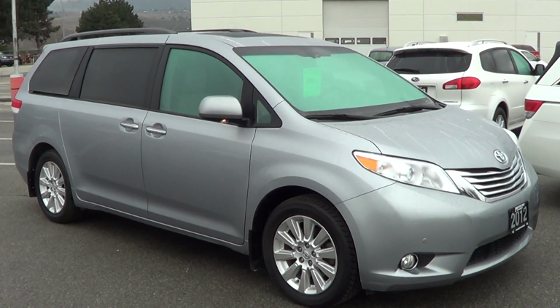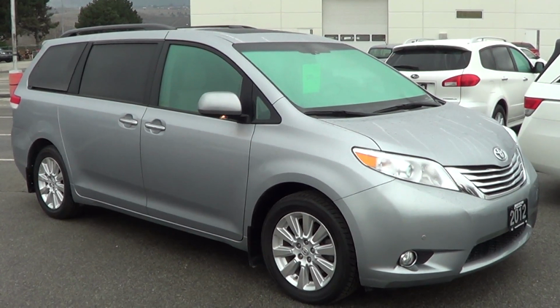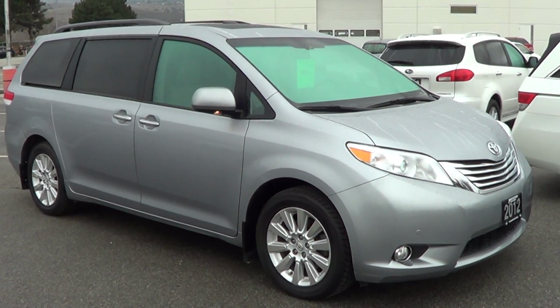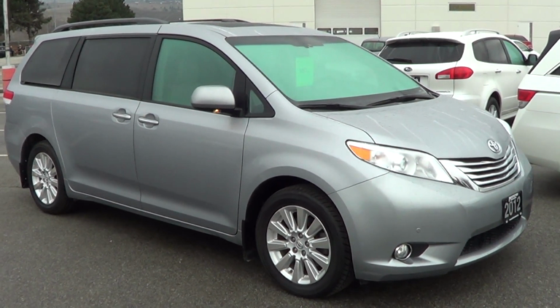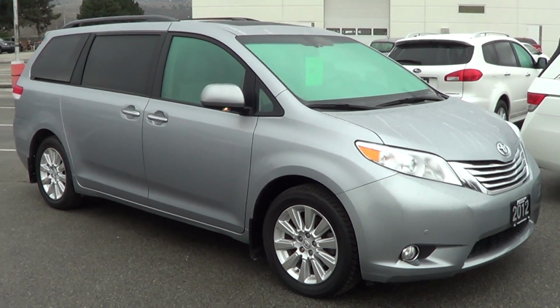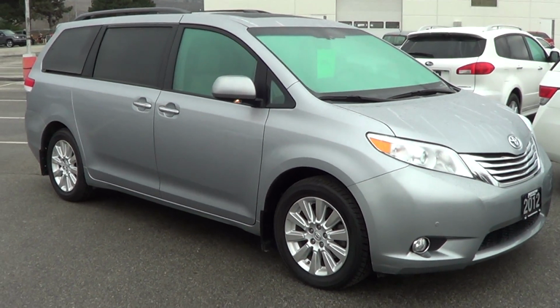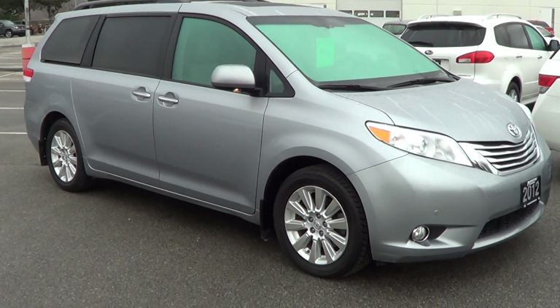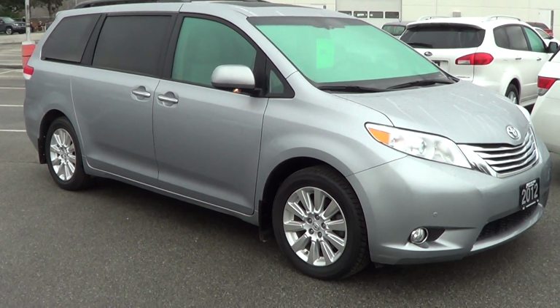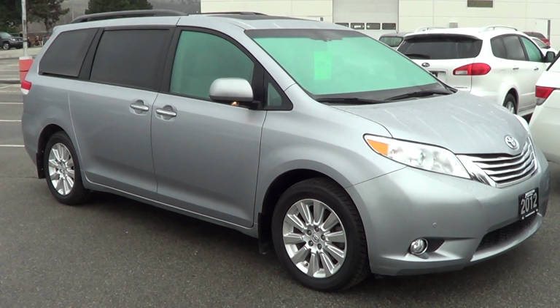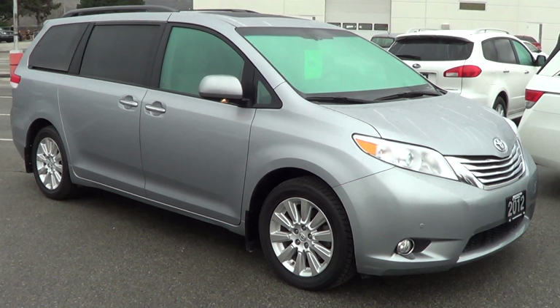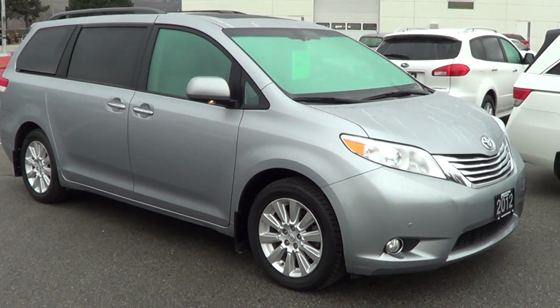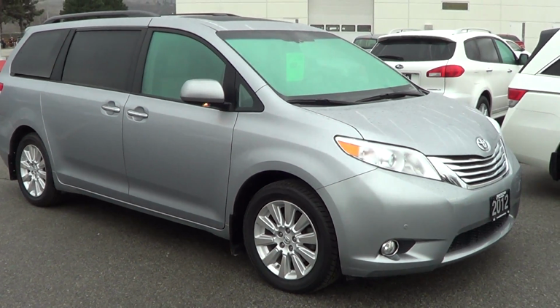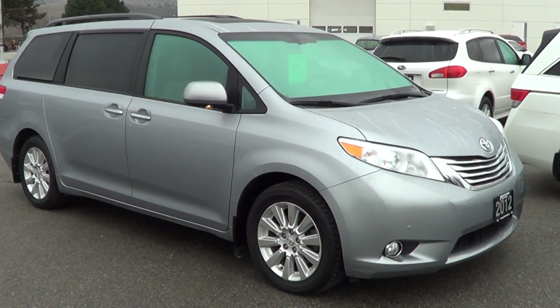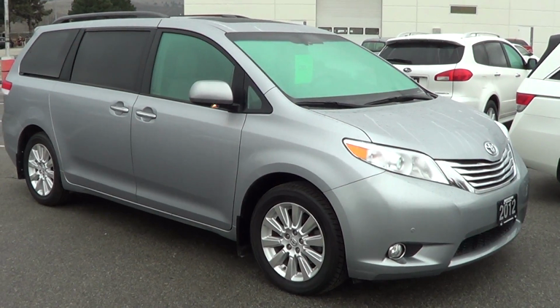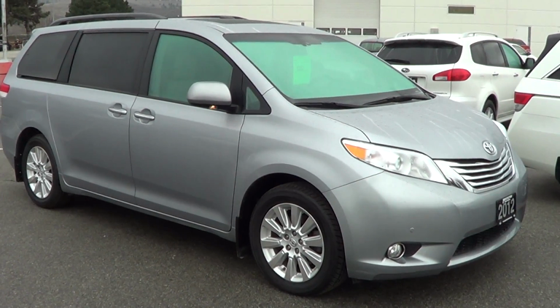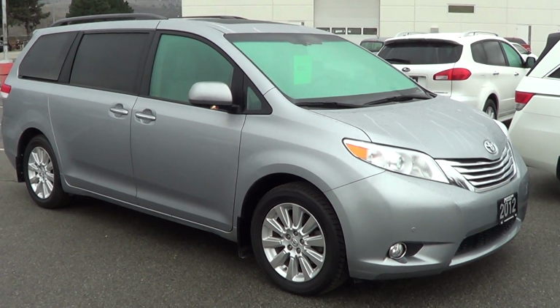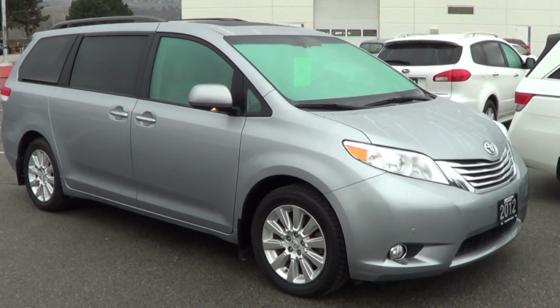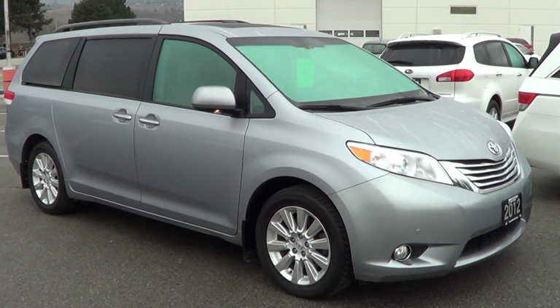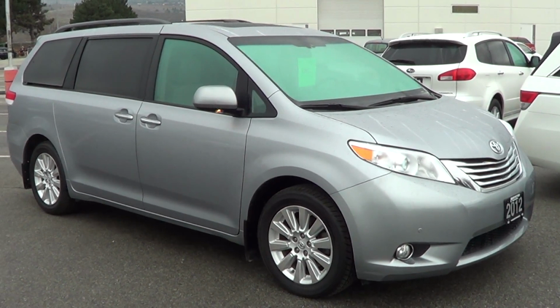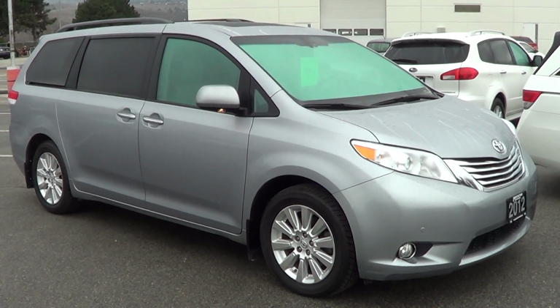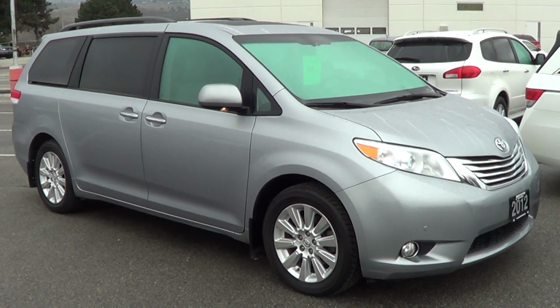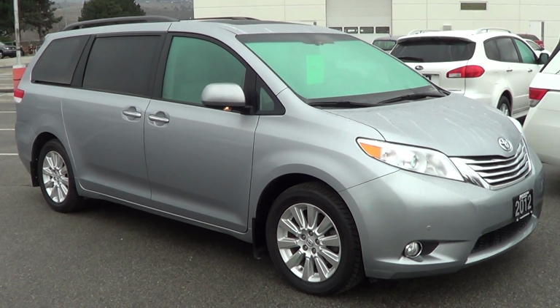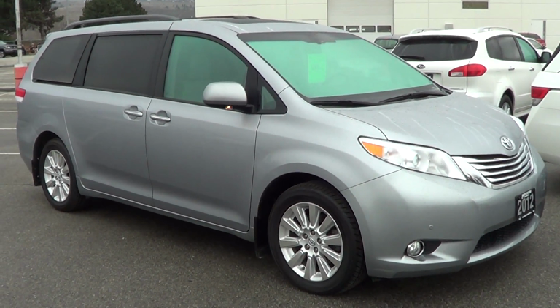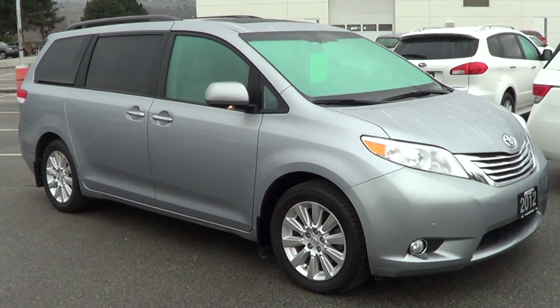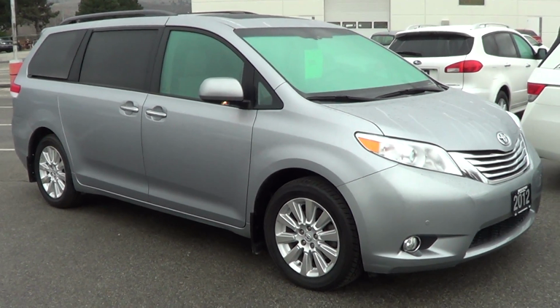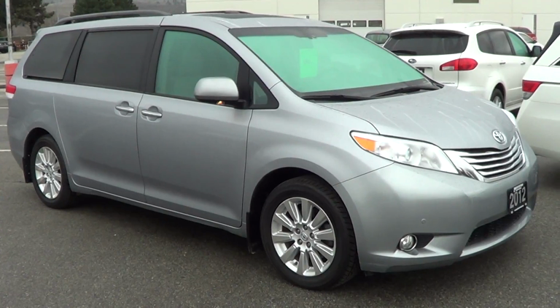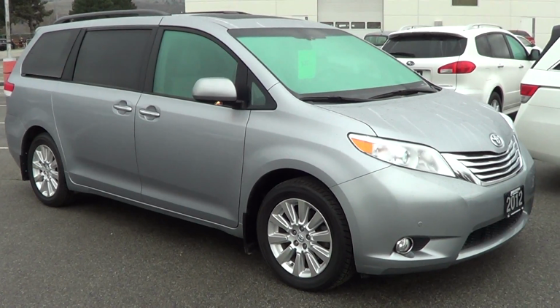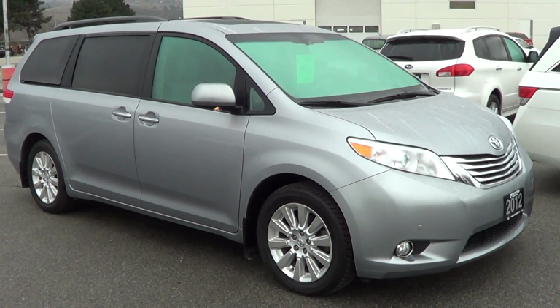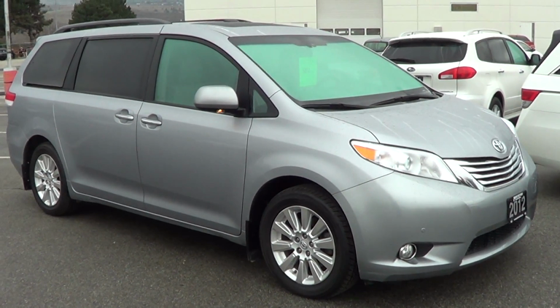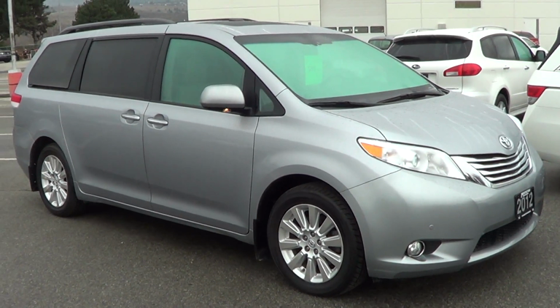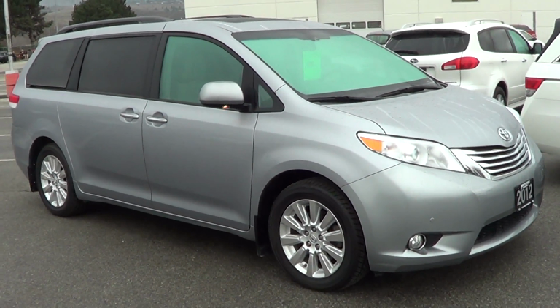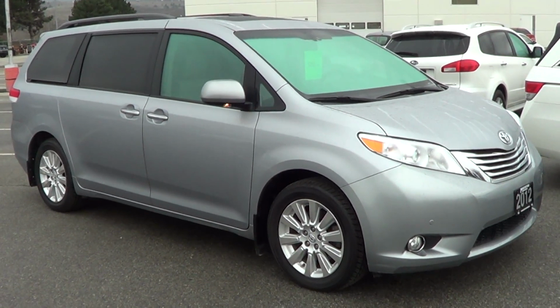Good morning Eric, it's Ryan here at Predicton Honda. I want to thank you again for your inquiry on the Sienna. You know there's lots of good pictures on our website of the vehicle, but like they say, if a picture is worth a thousand words, what's a video worth?